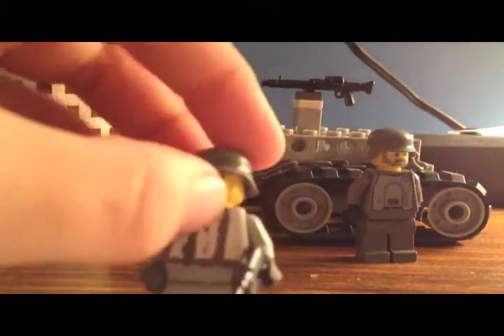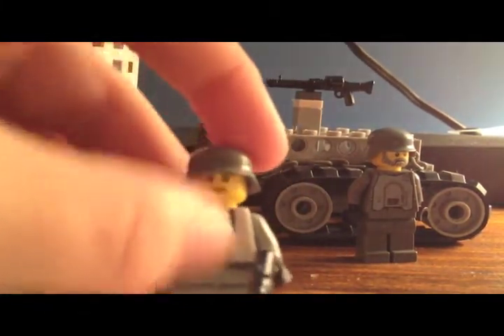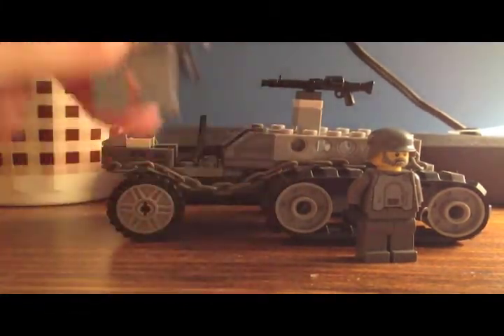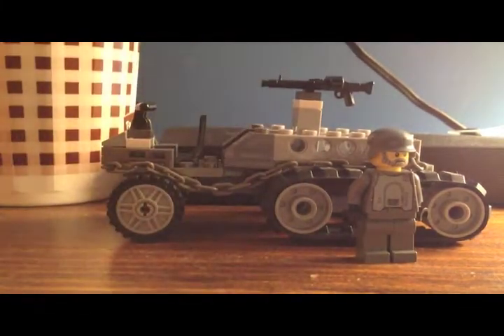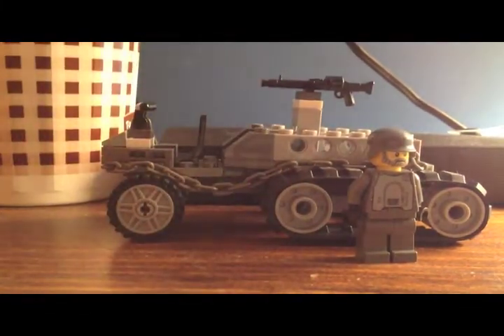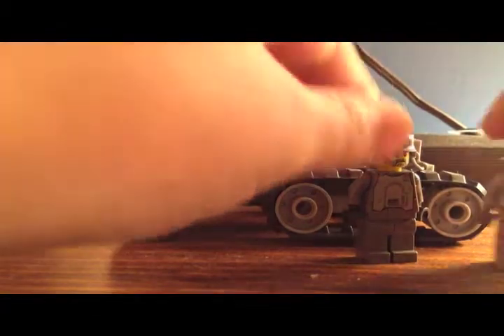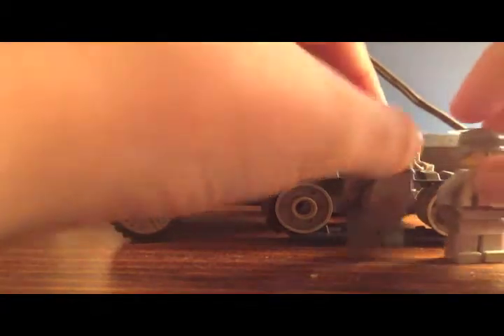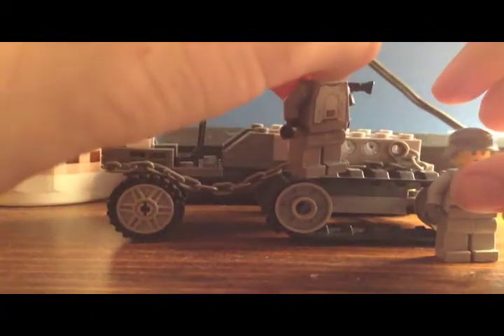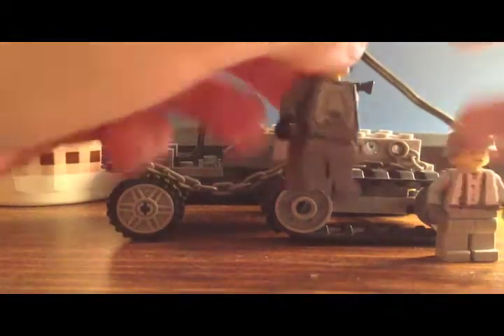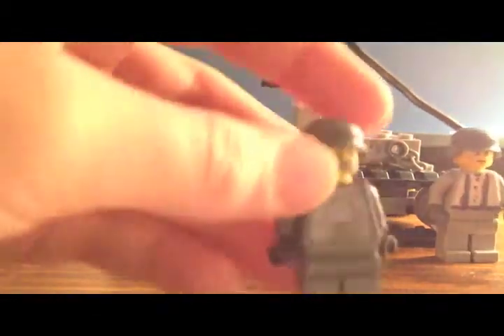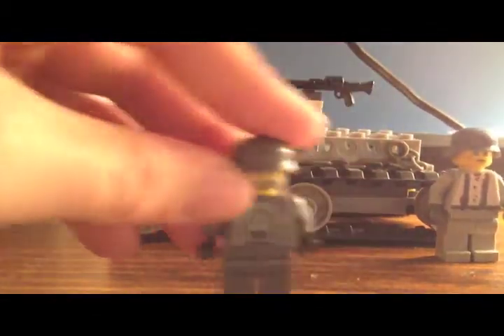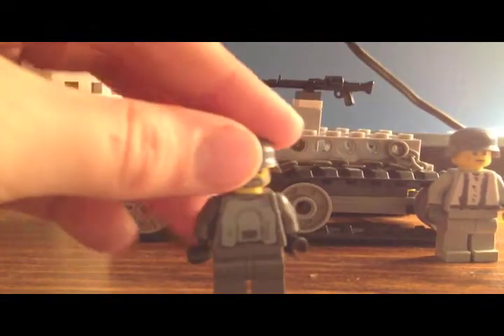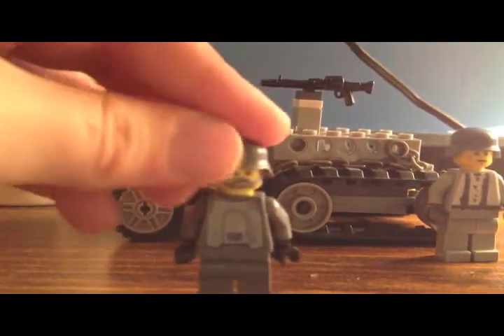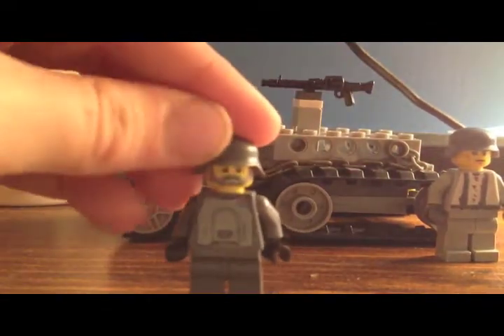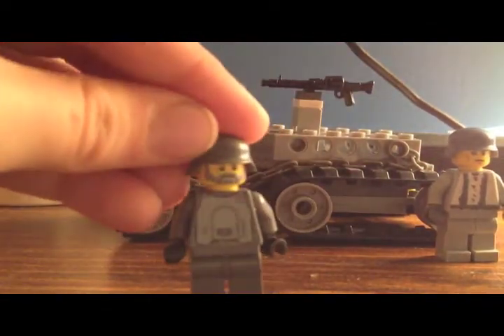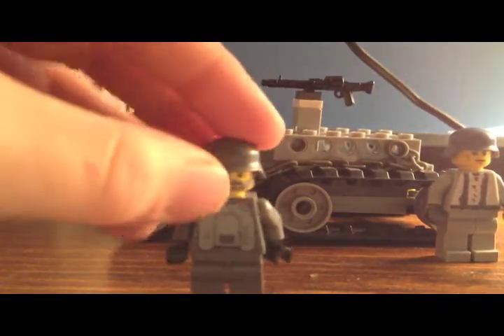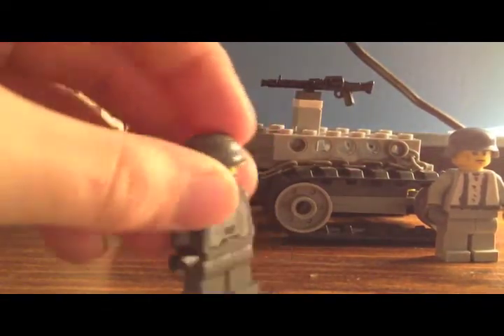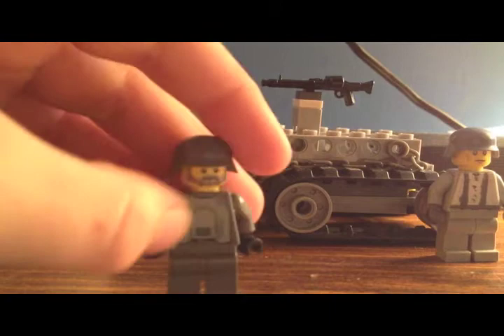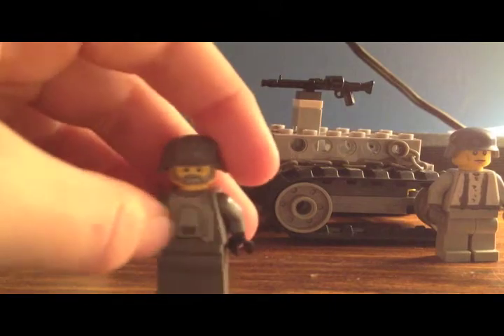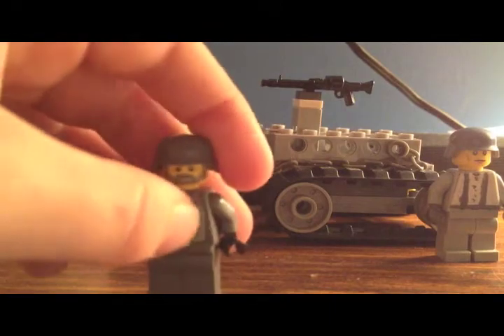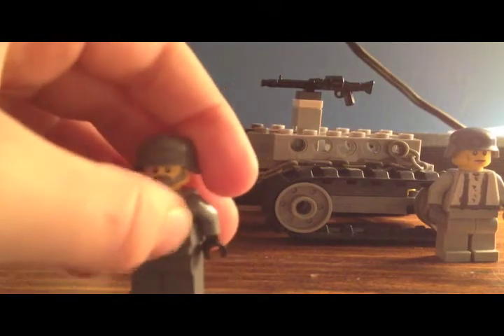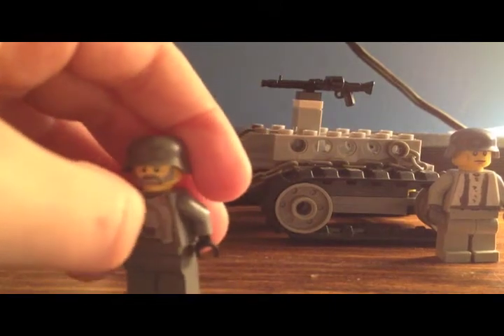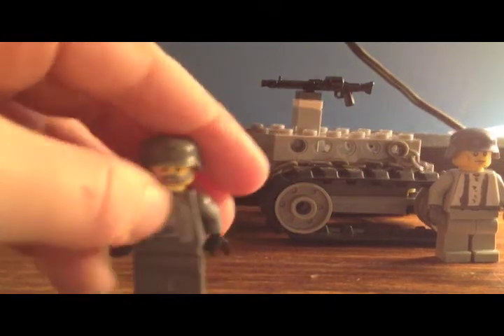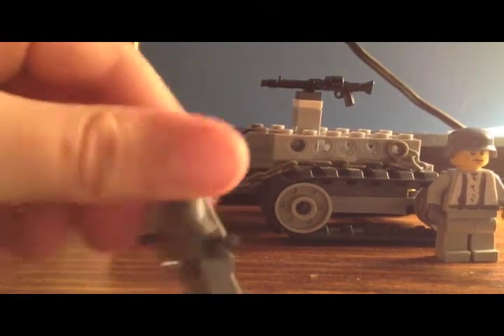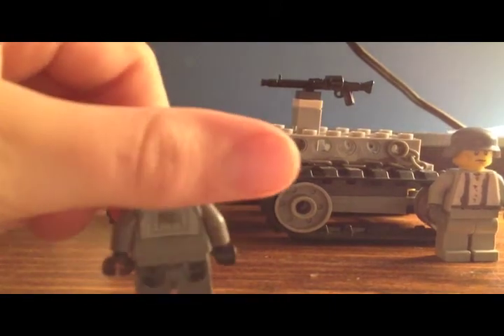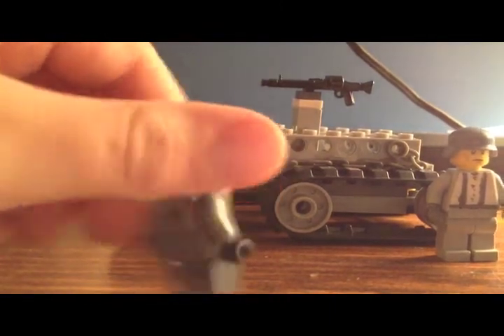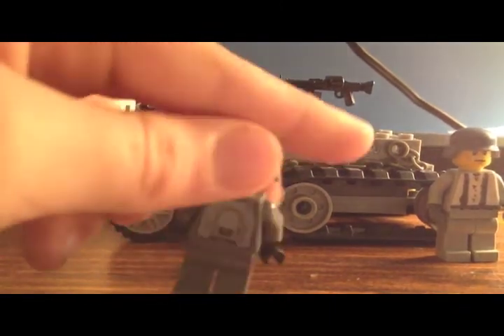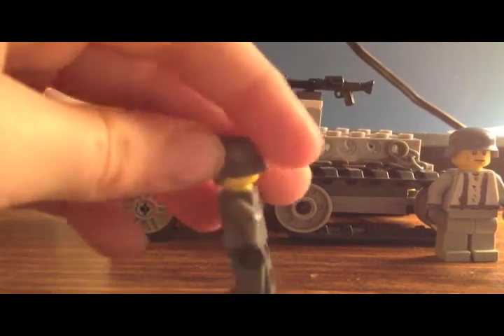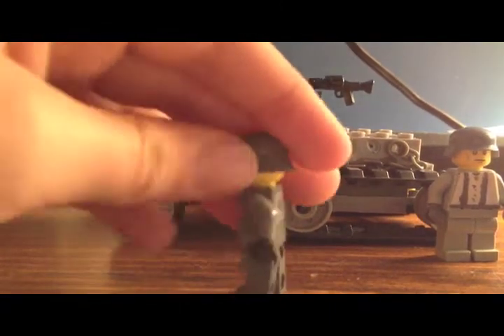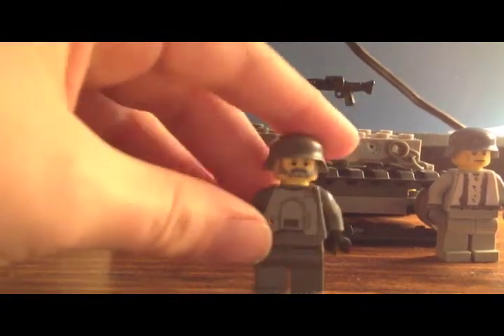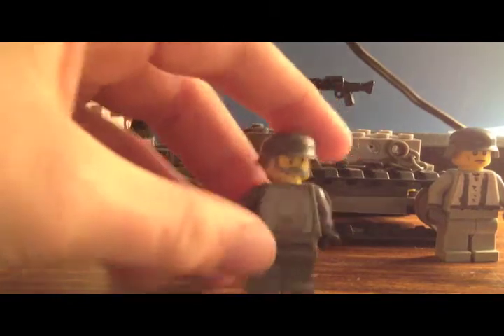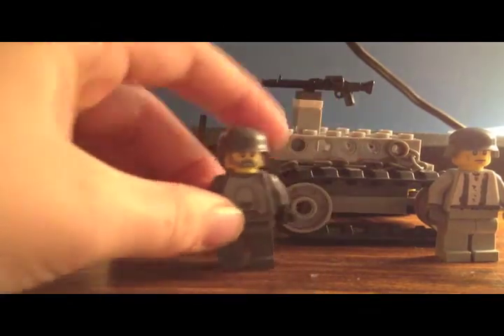Next is my other guy. He's pretty cool. I might want to put a decal on this. Other than that, I think this guy is pretty cool.